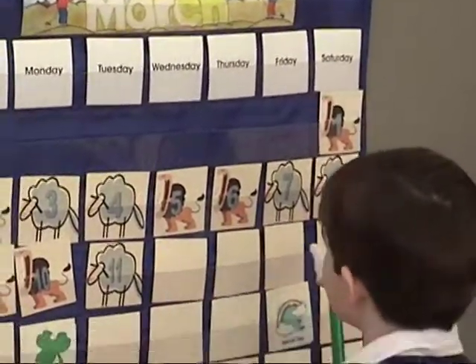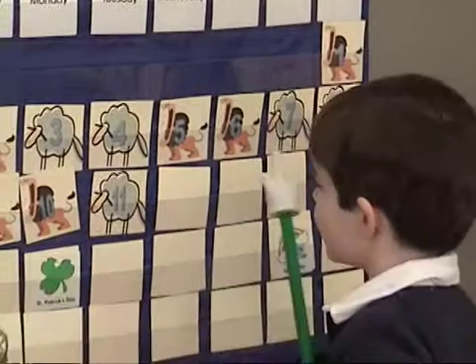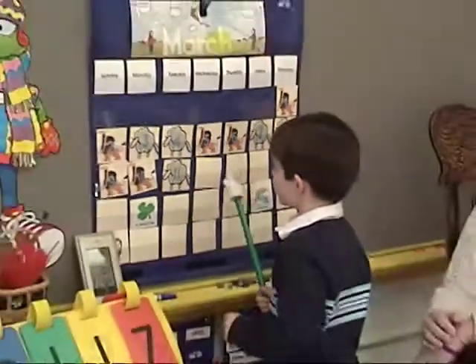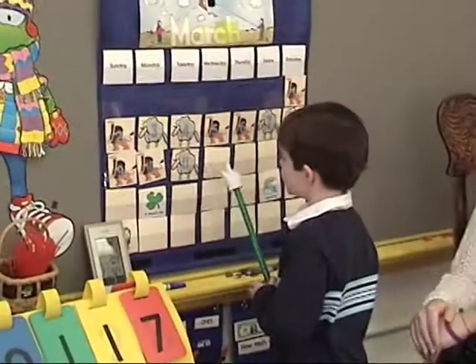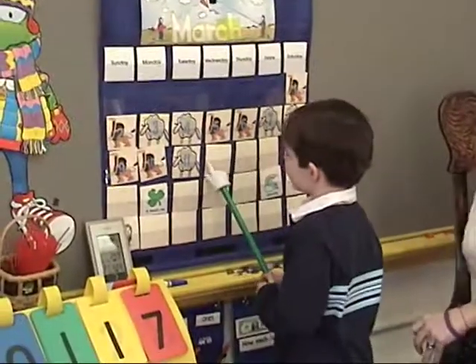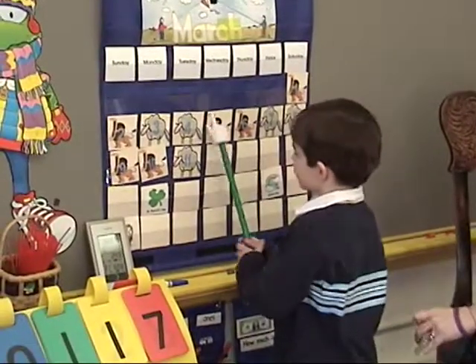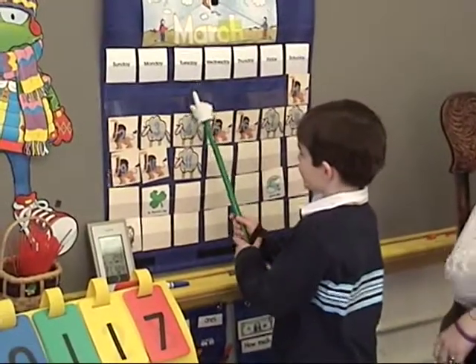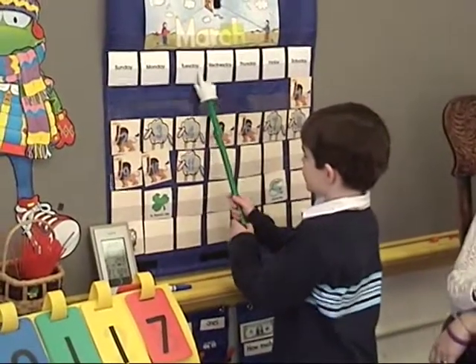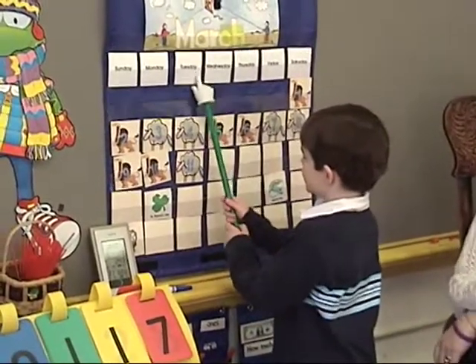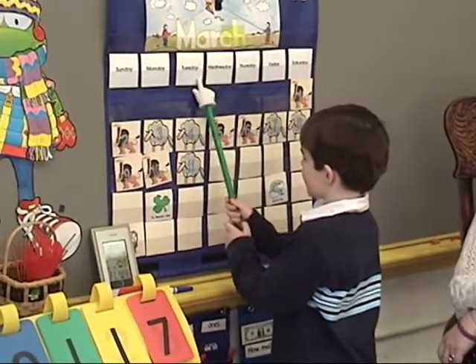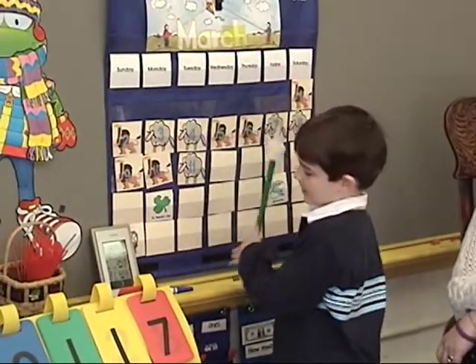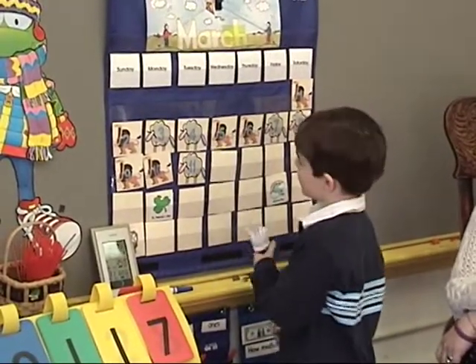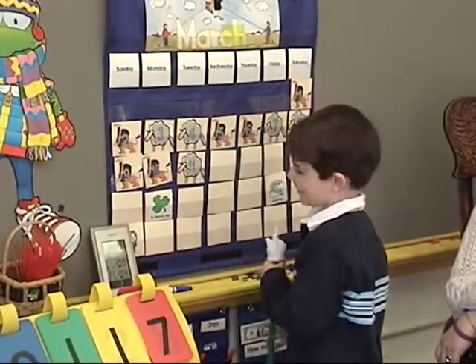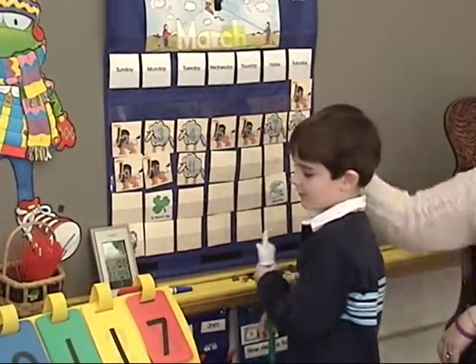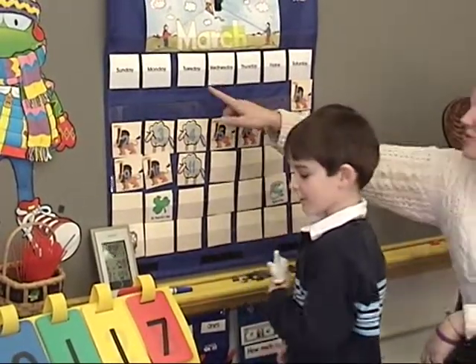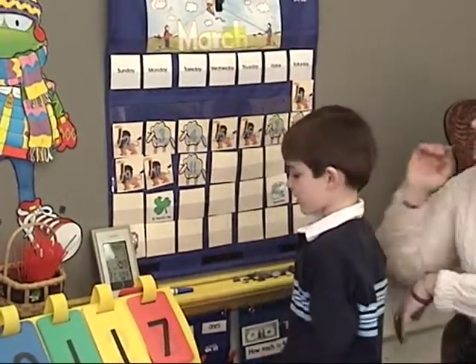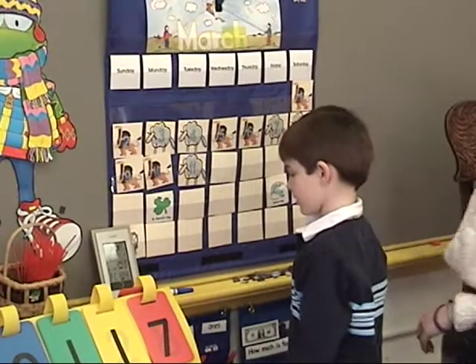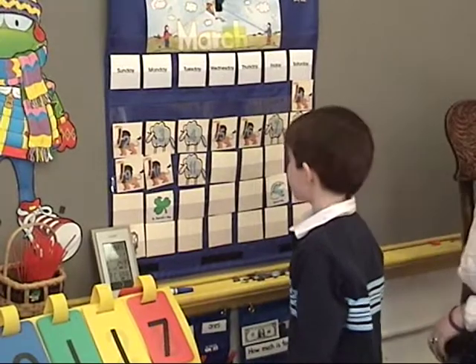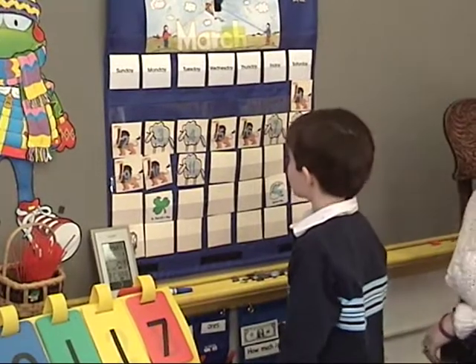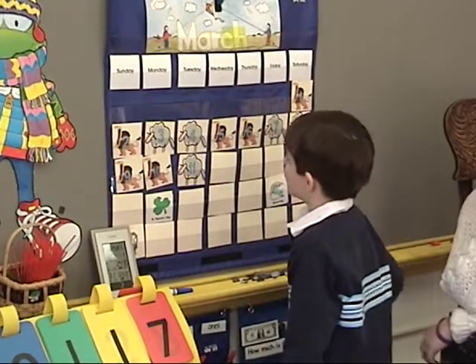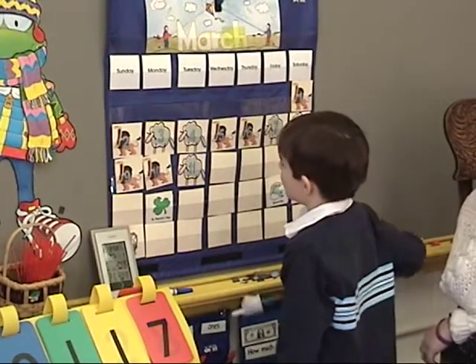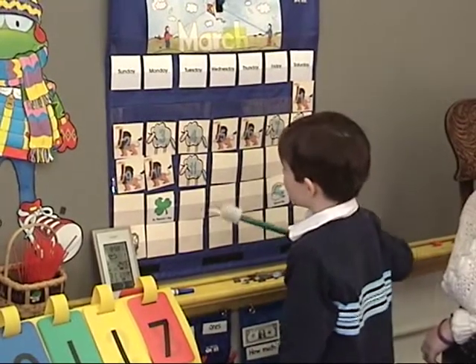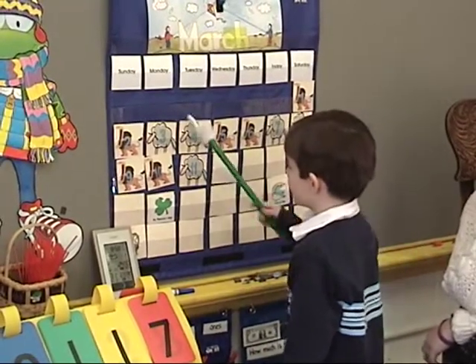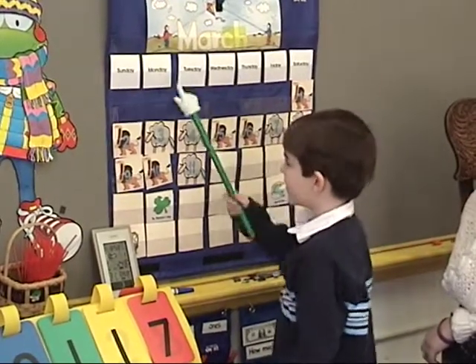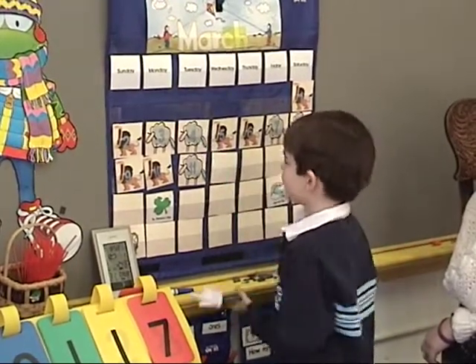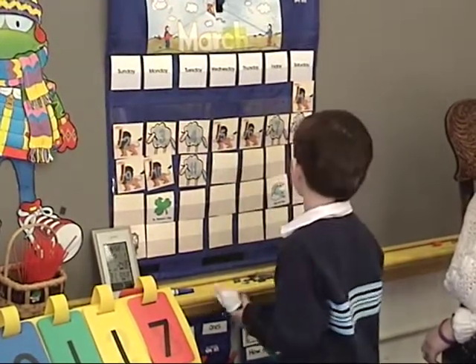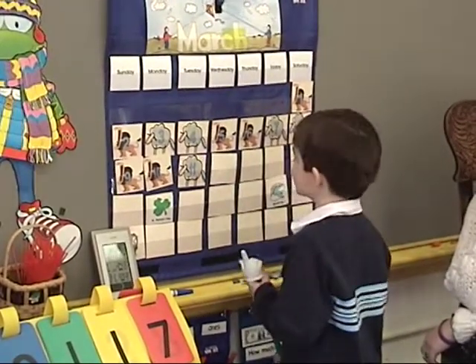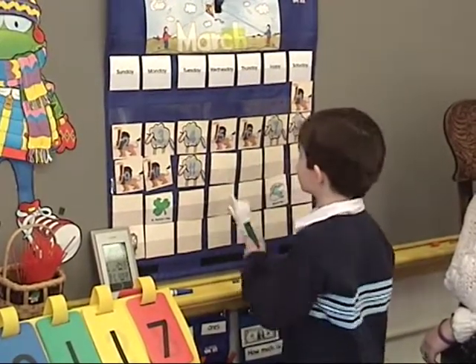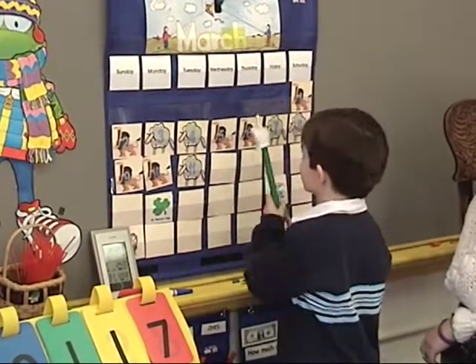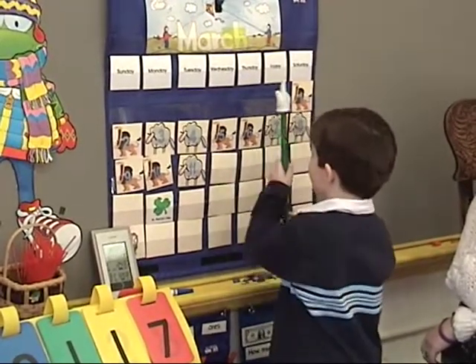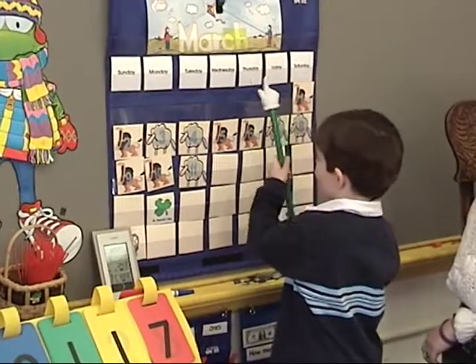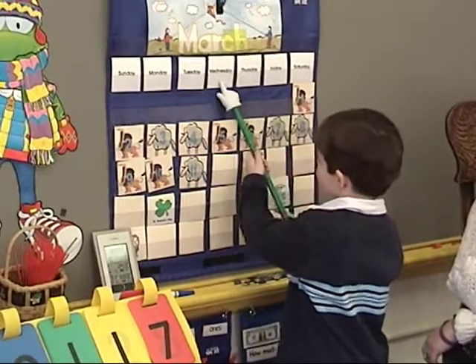And what day of the week is today? Tuesday. If today is Tuesday, Luke, what was yesterday? Monday. And what will tomorrow be? Wednesday. Oh, you are so smart.